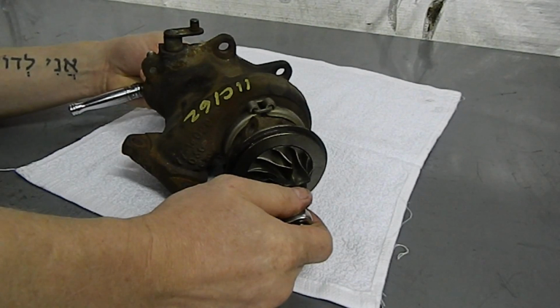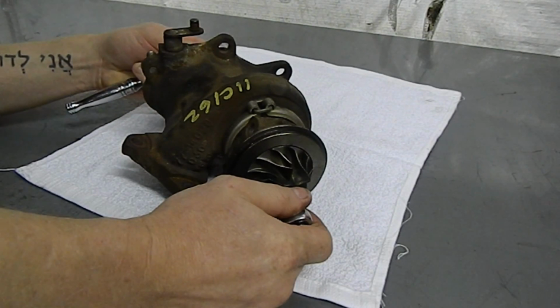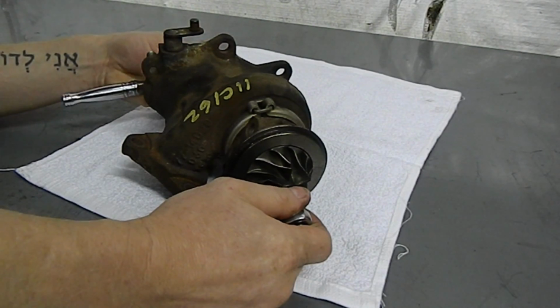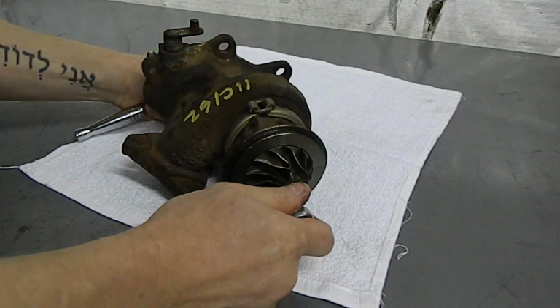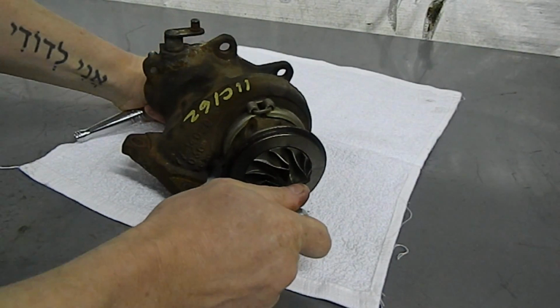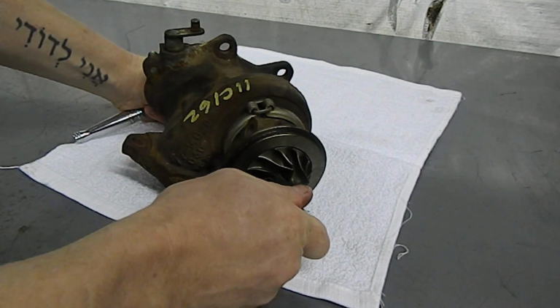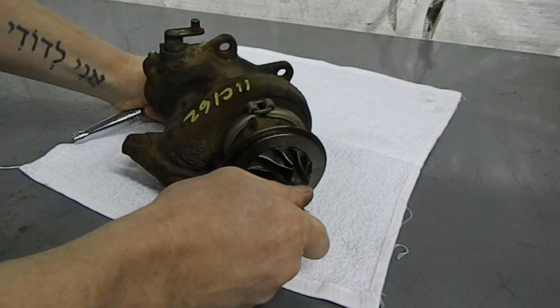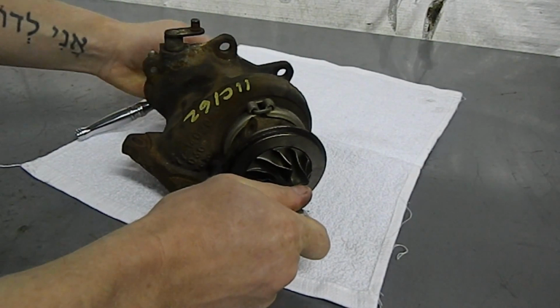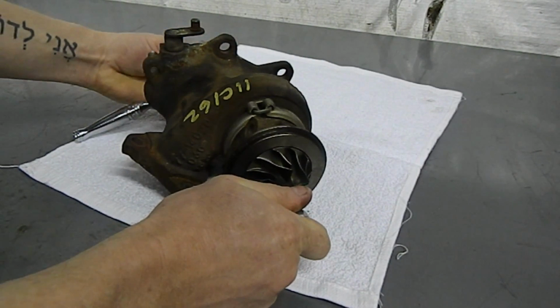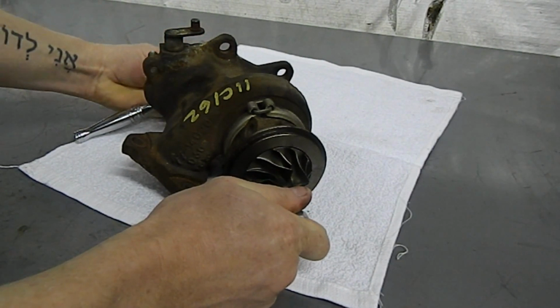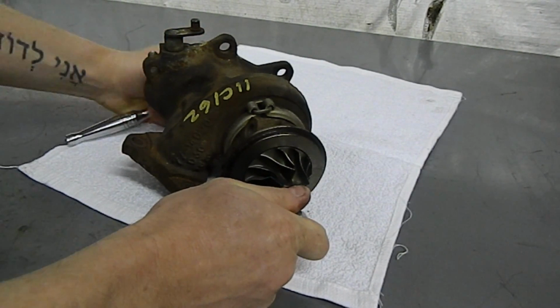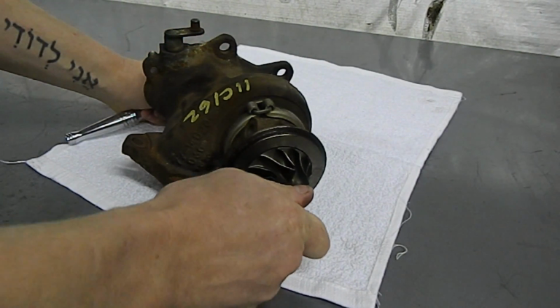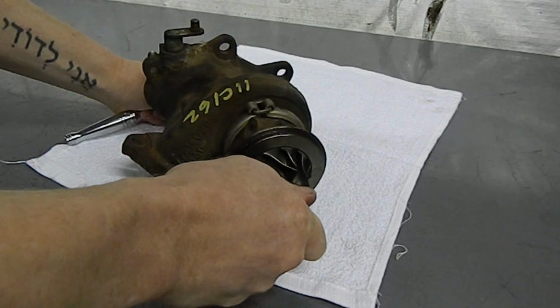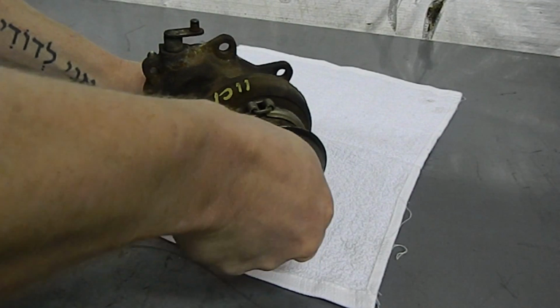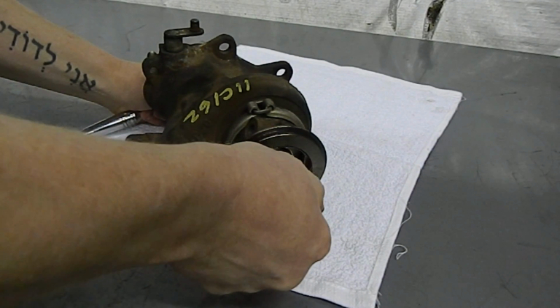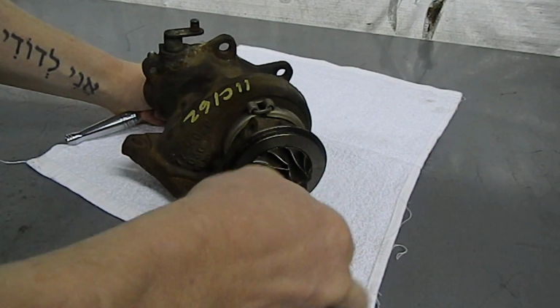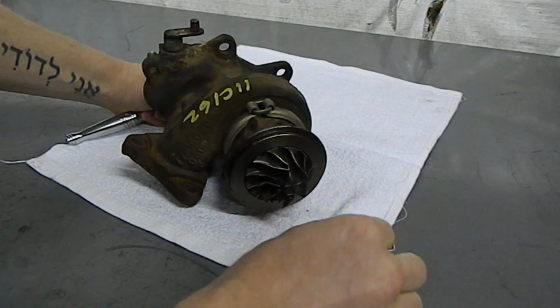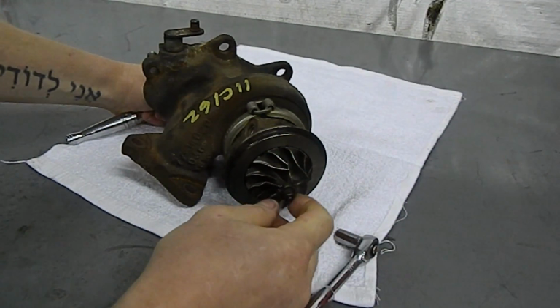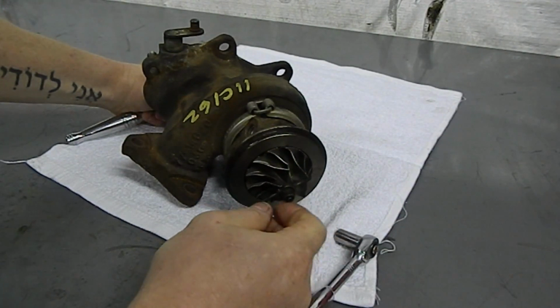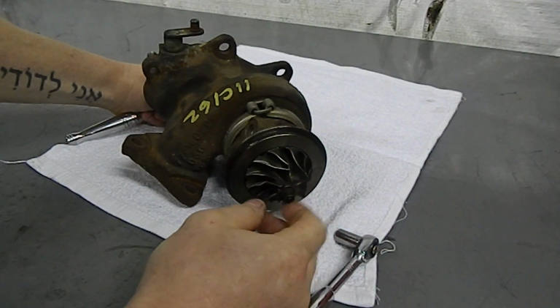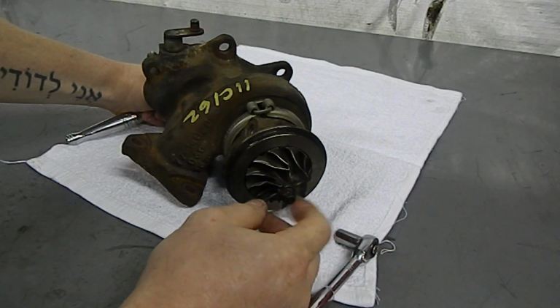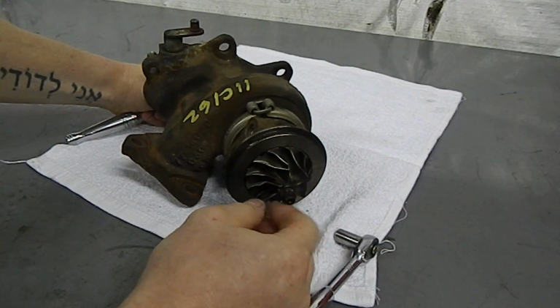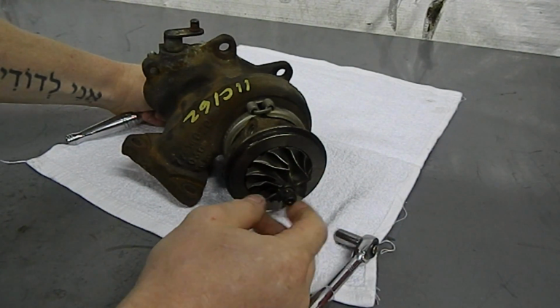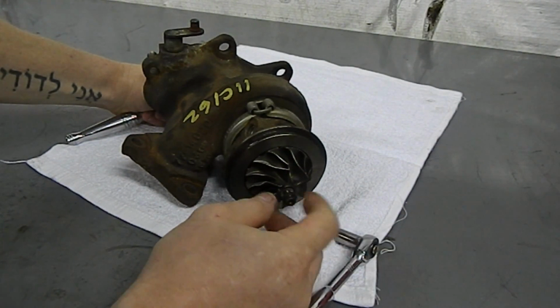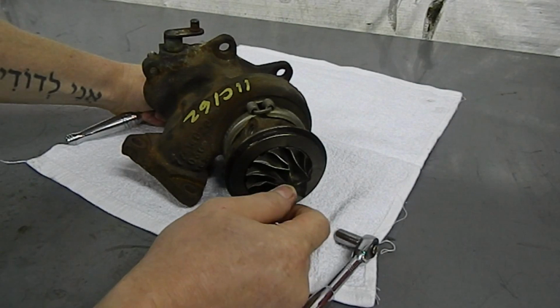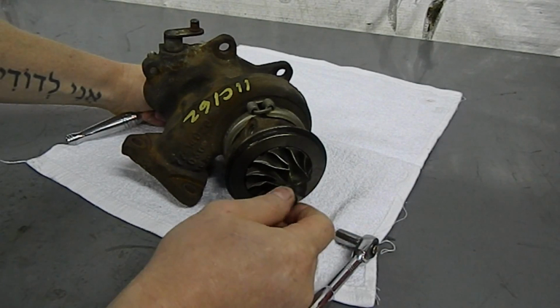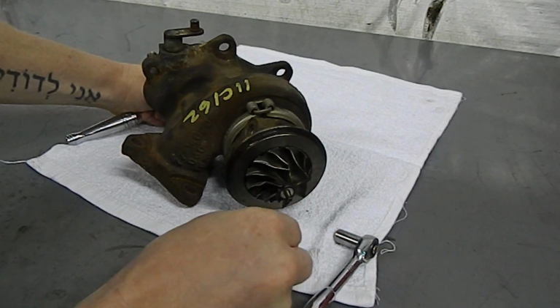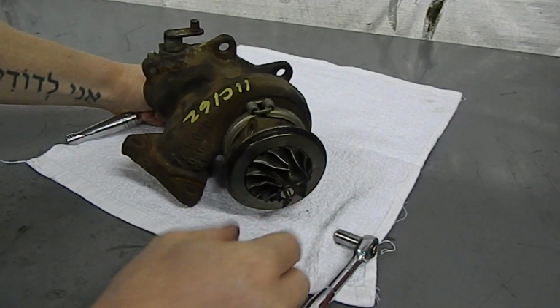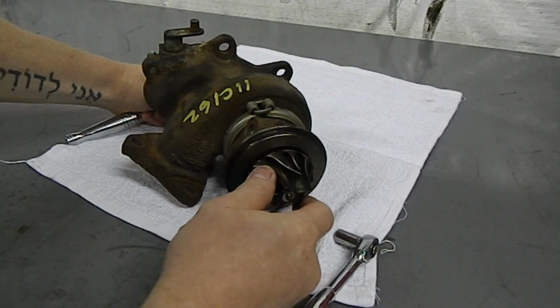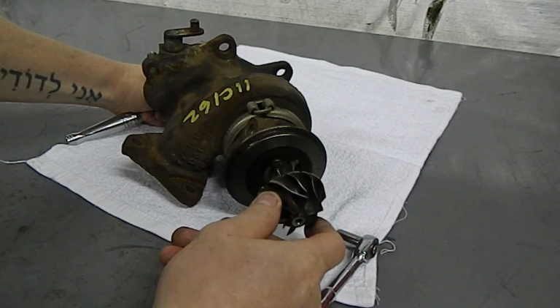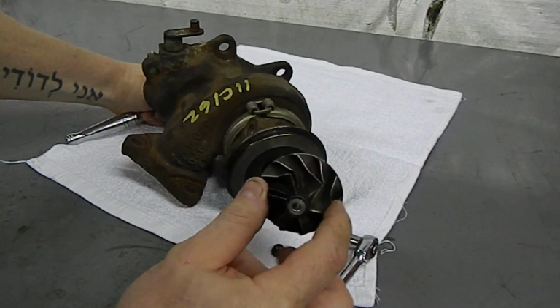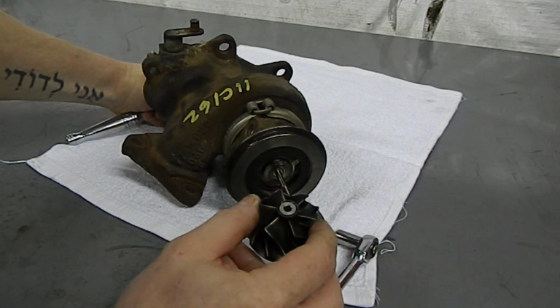Put the 12mm in the rear, hold the turbine steady, use the 8mm on the nut, and by rotating clockwise you'll be loosening it. Then you can remove the nut by hand, and once the nut is removed, you can take the compressor wheel right off.